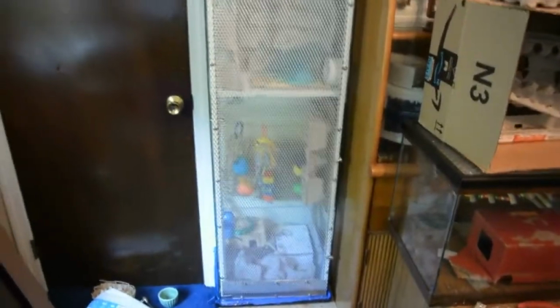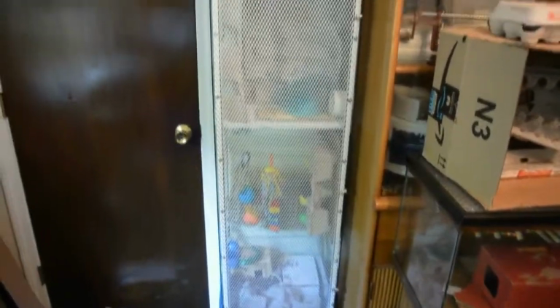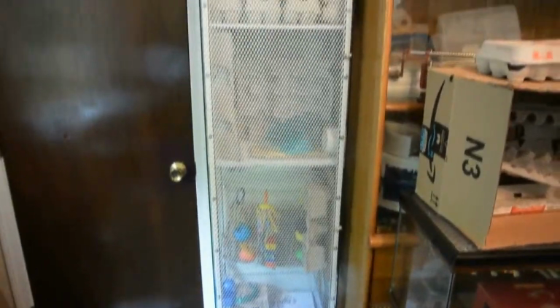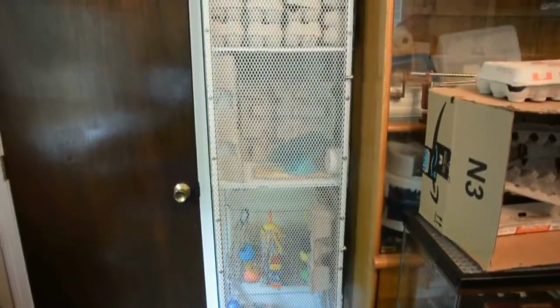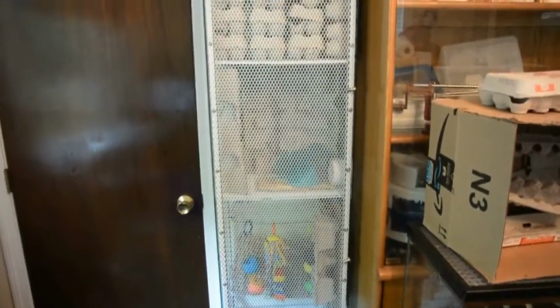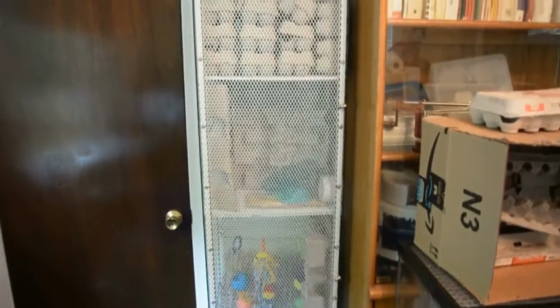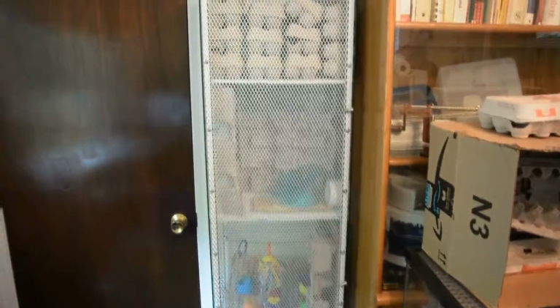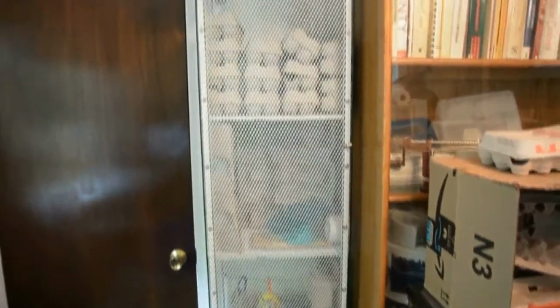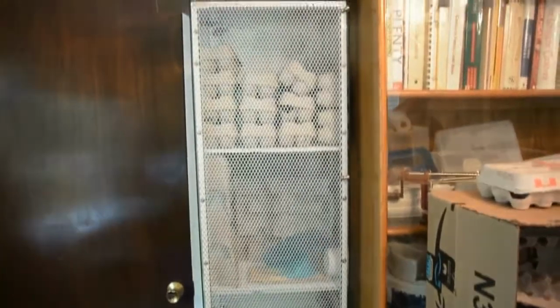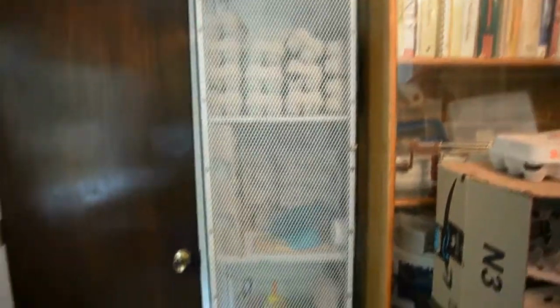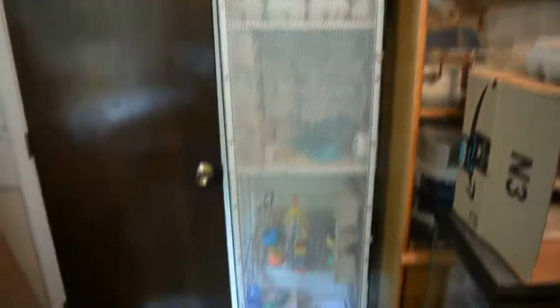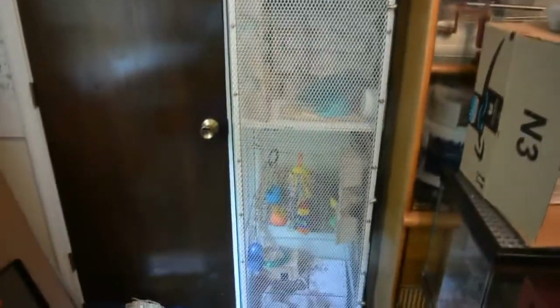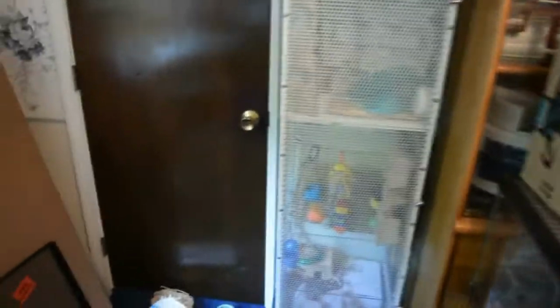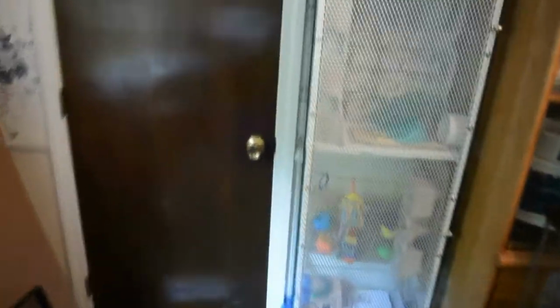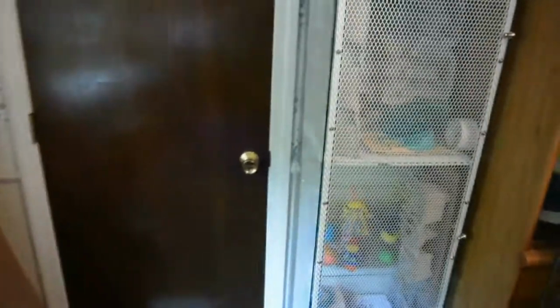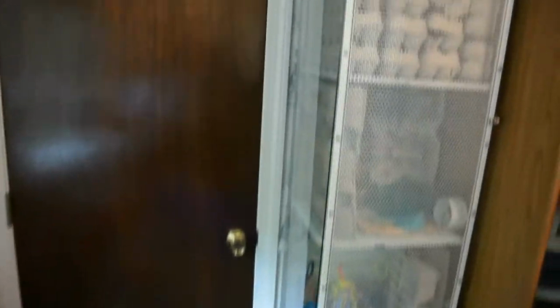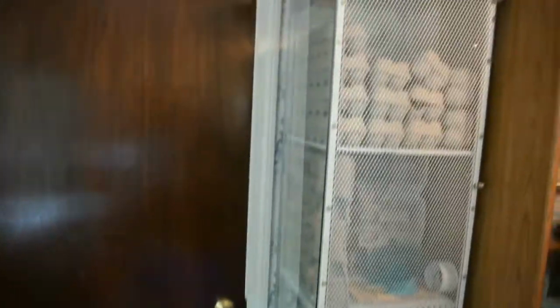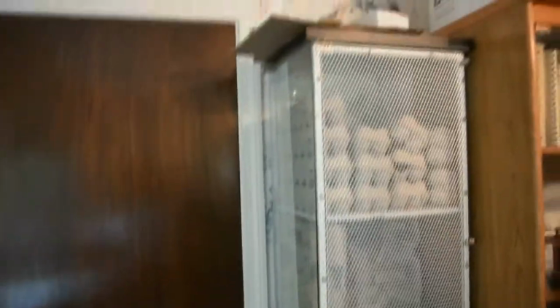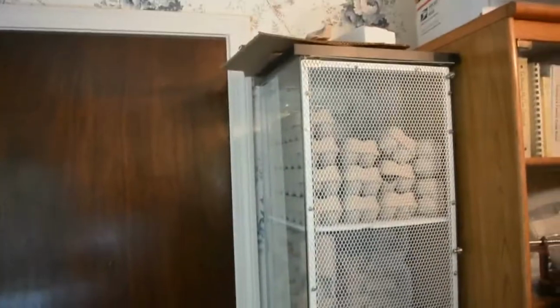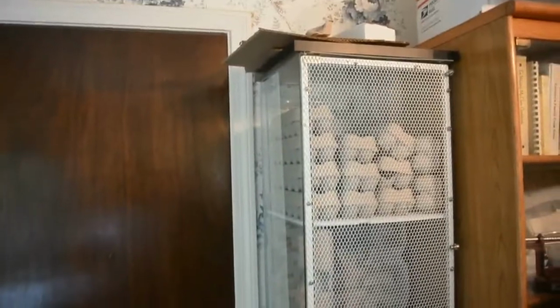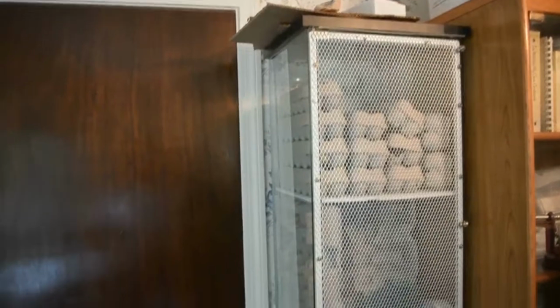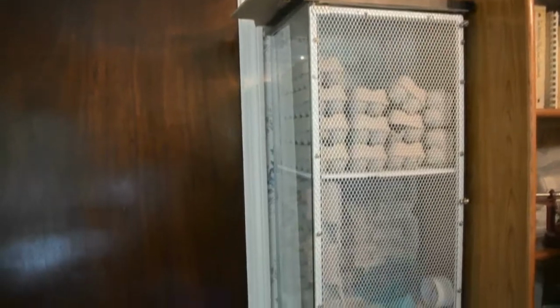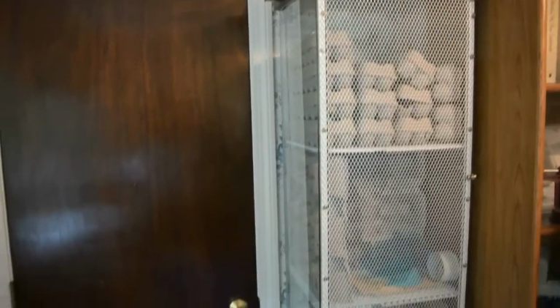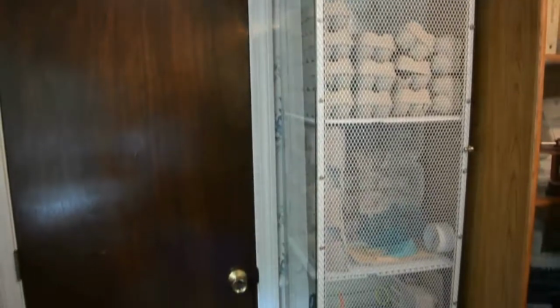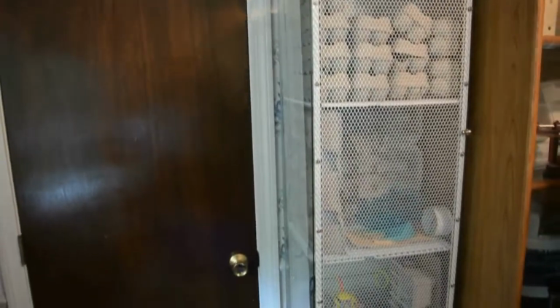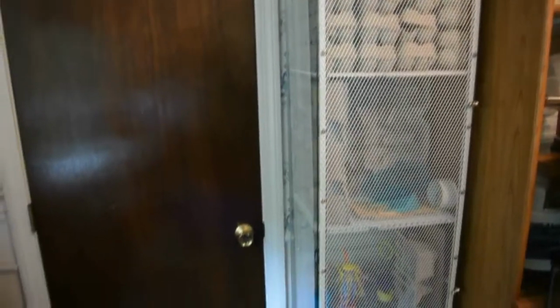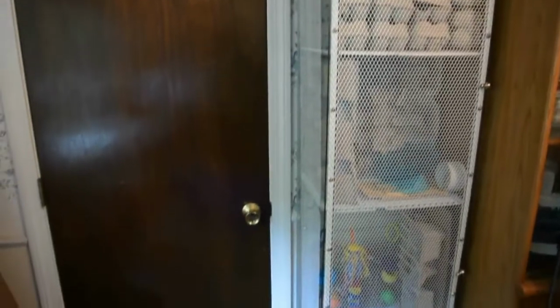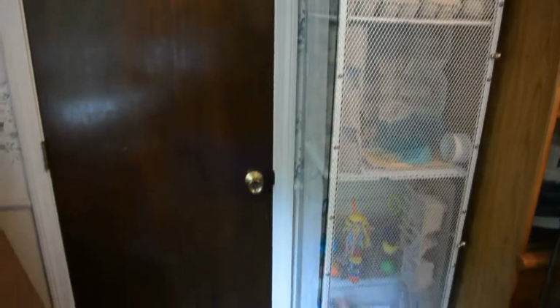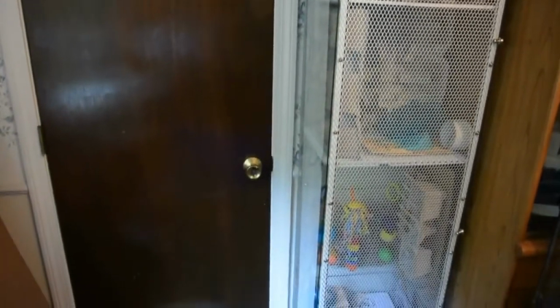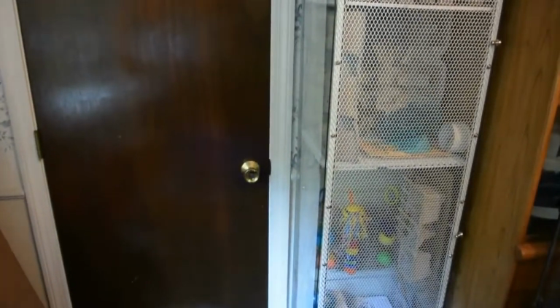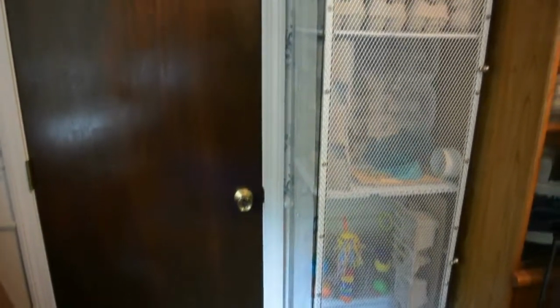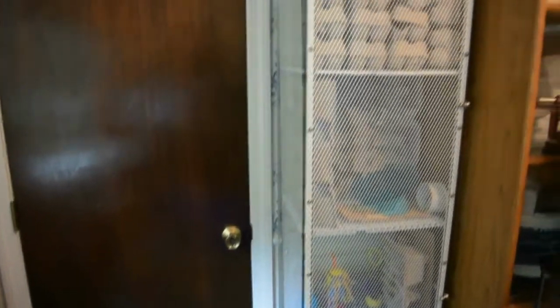I'm going to do a different video about how exactly I made it, but an overview is: you take this glass display cabinet called the Detolf and you assemble it as directed, but you leave the door off.